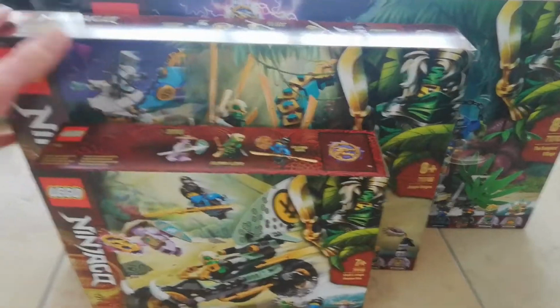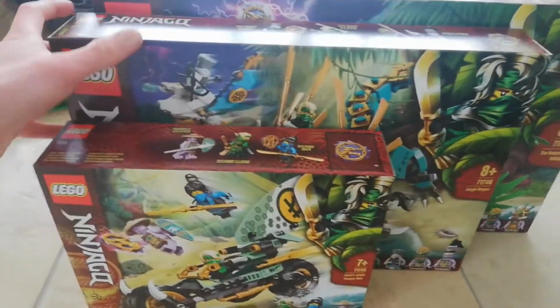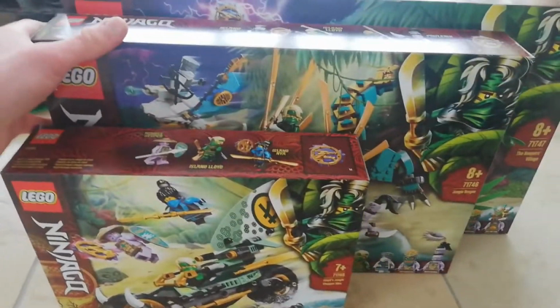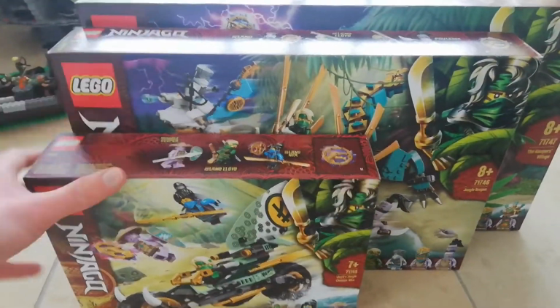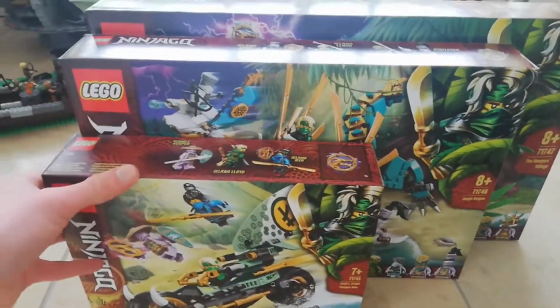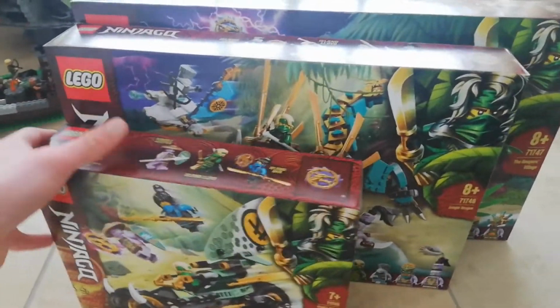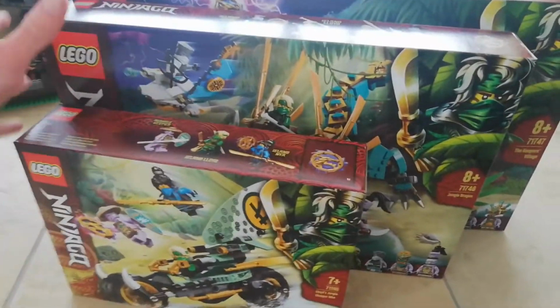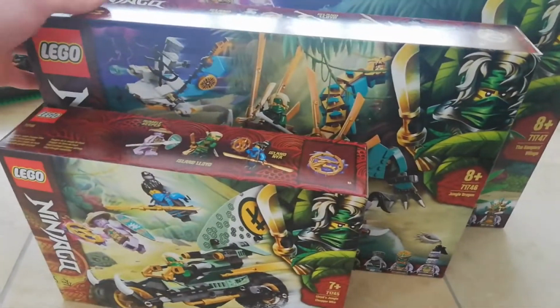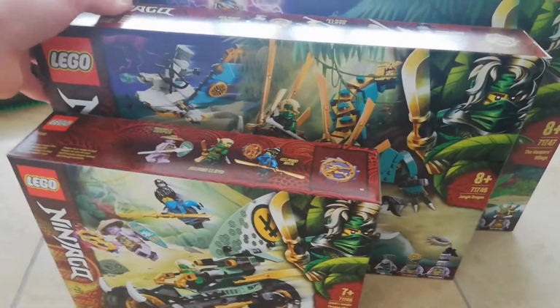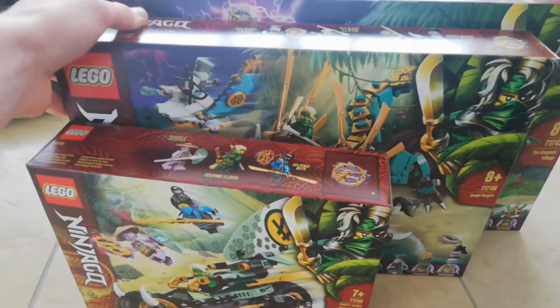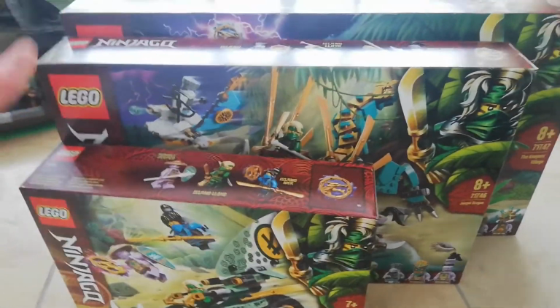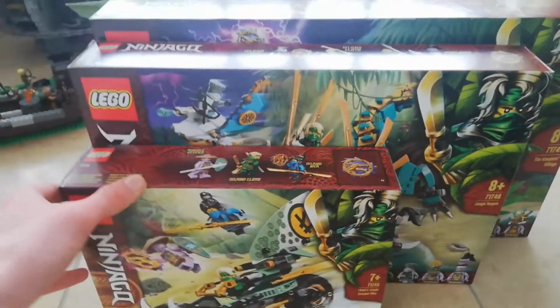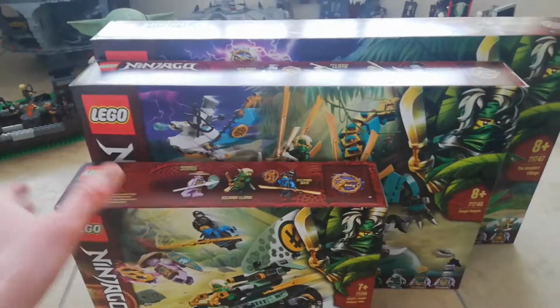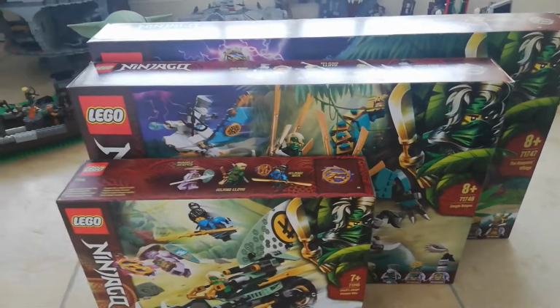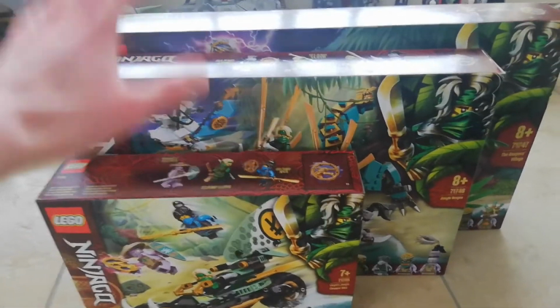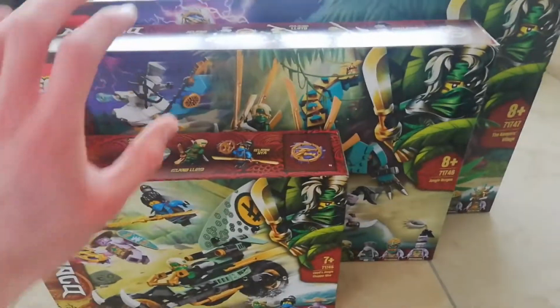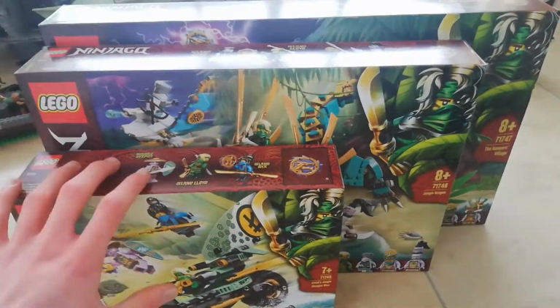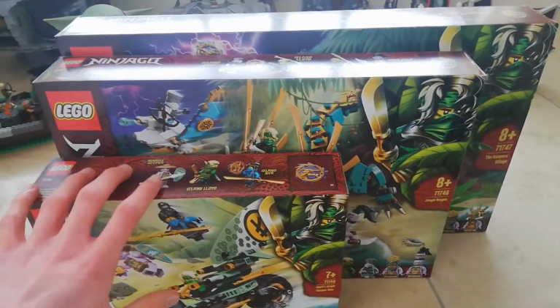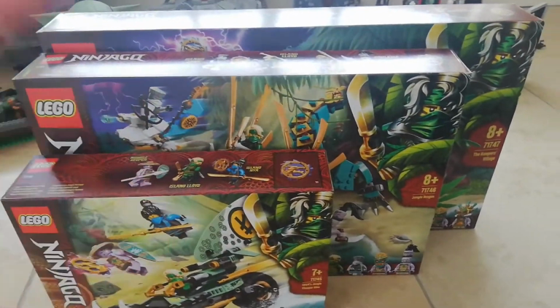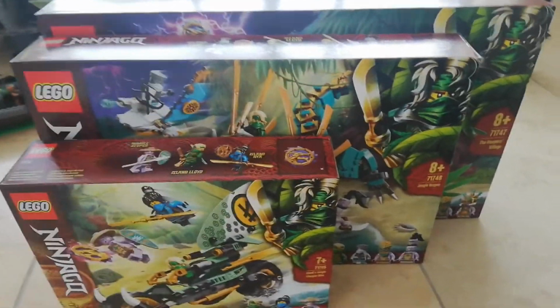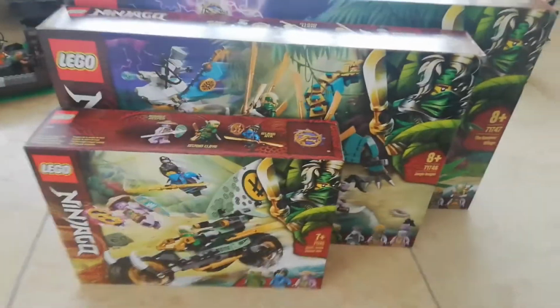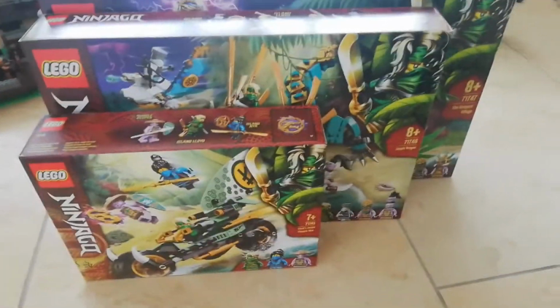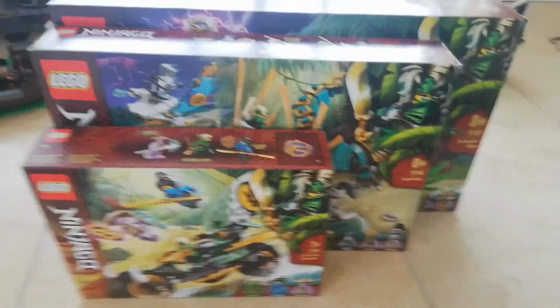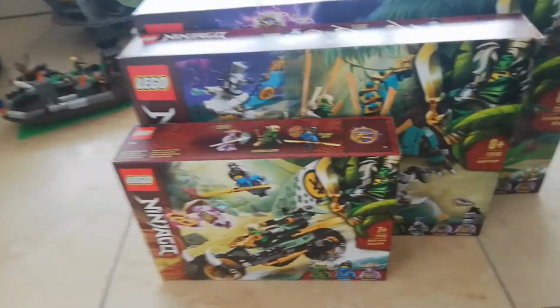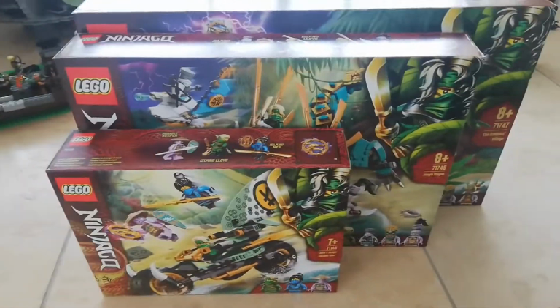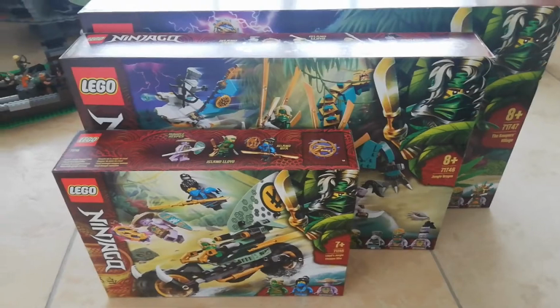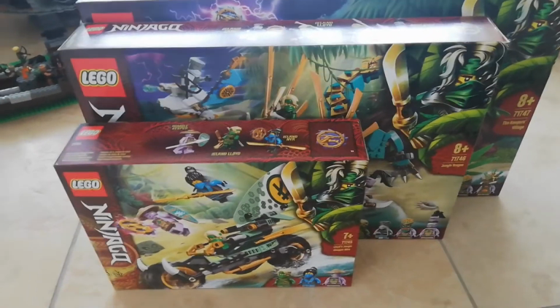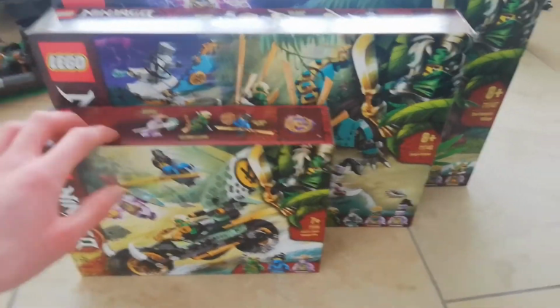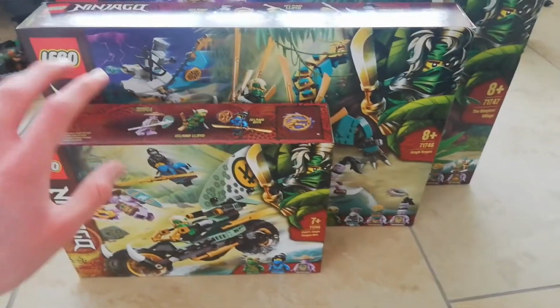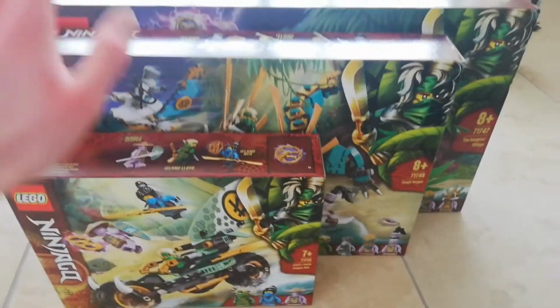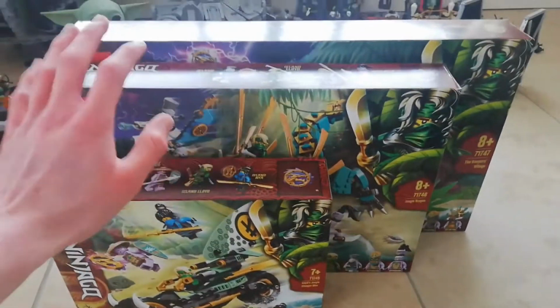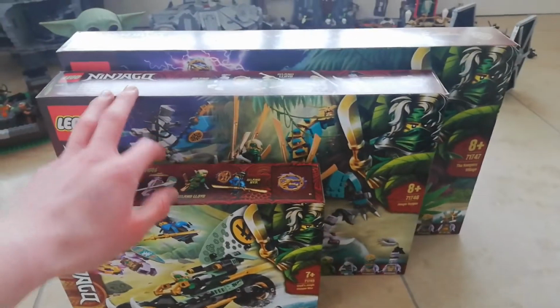That is my 2021 haul of the Season 14 sets. The only one I didn't get was the Catamaran because it's just way too expensive — nearly the same price as all three of these combined — and there are no minifigures in it that appeal to me. It's a cool enough set but I don't like it that much.